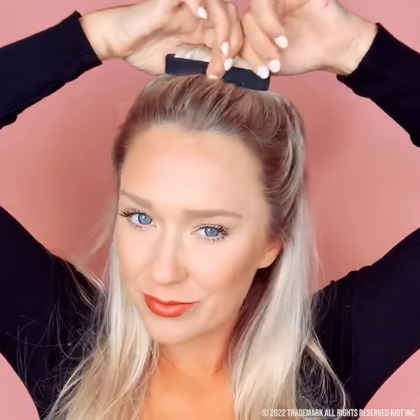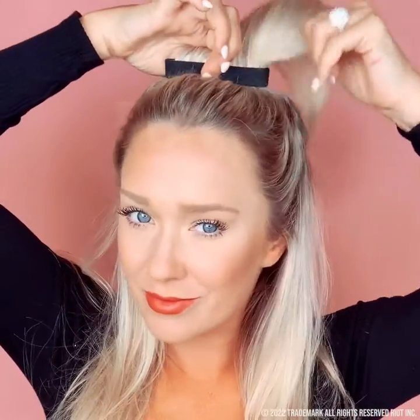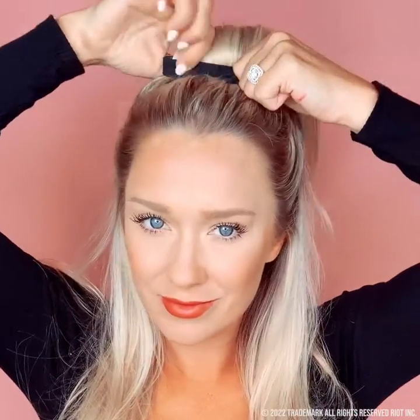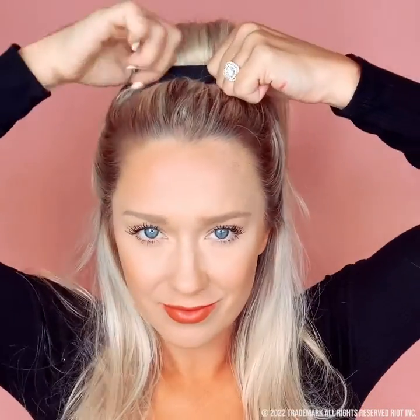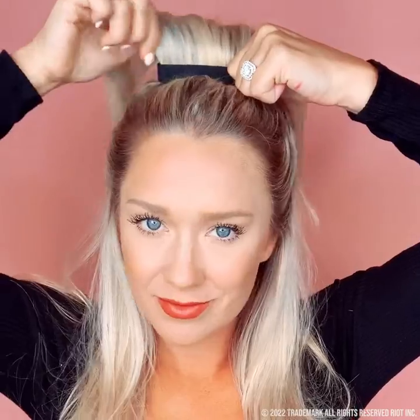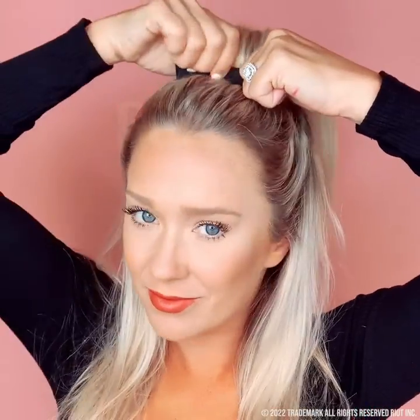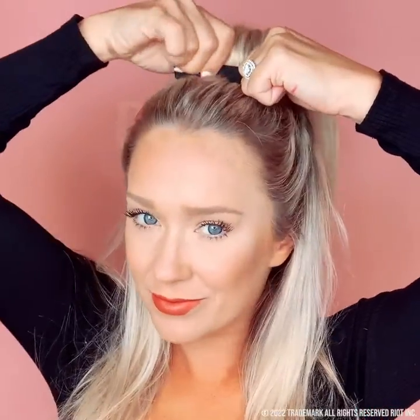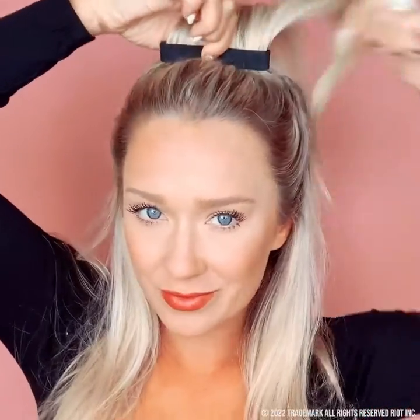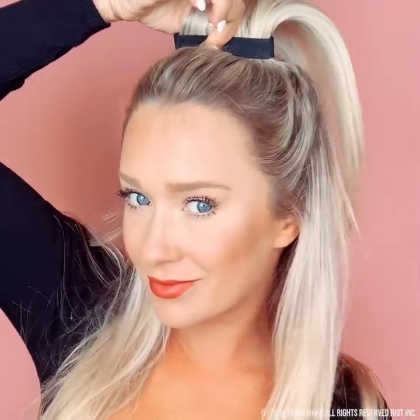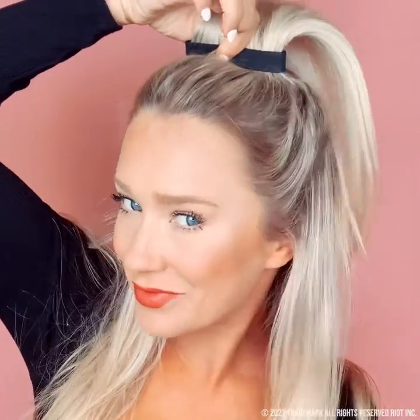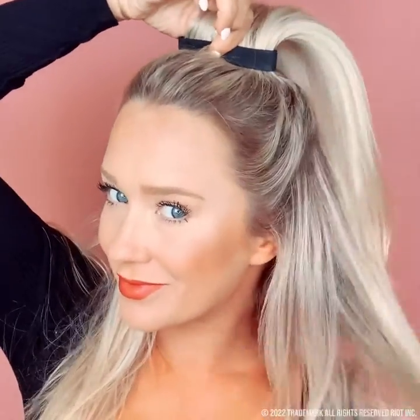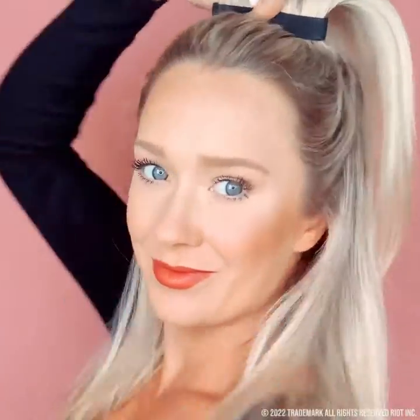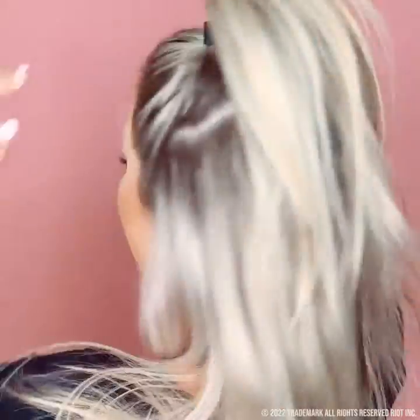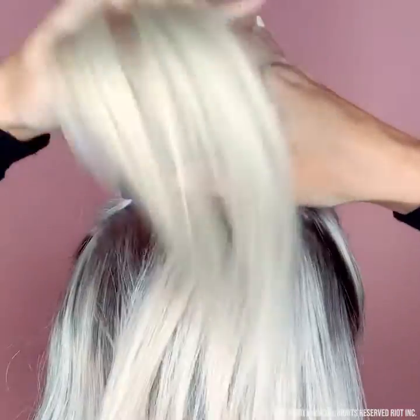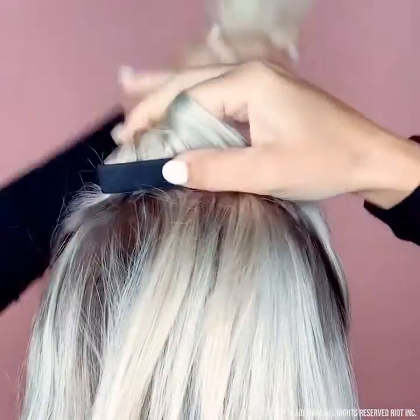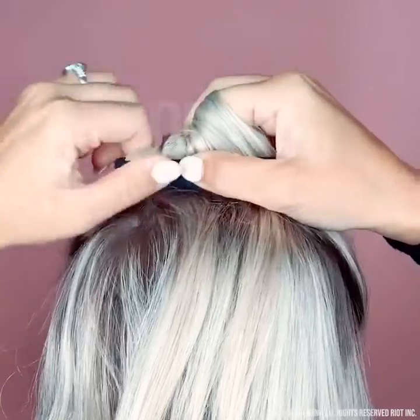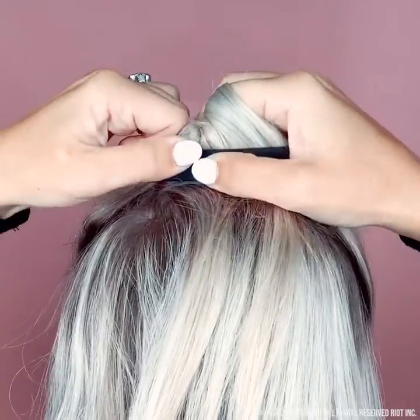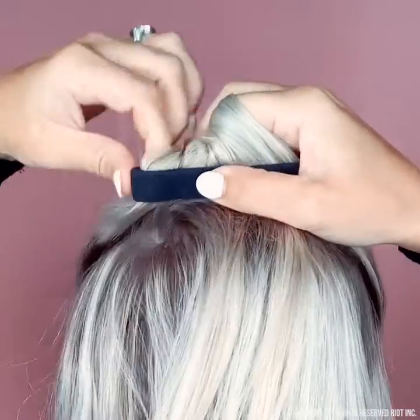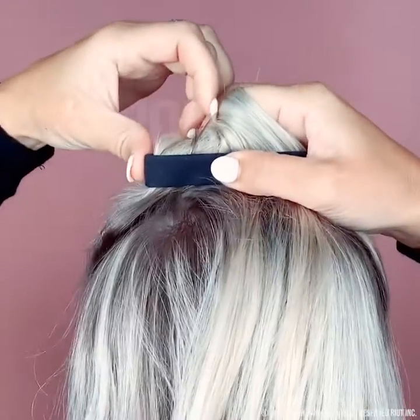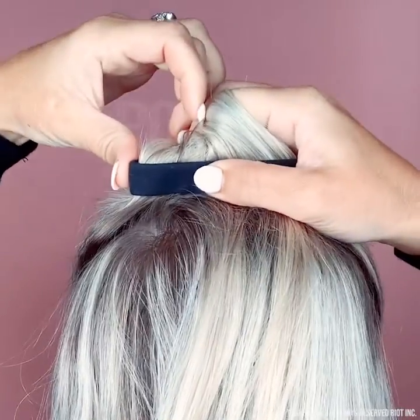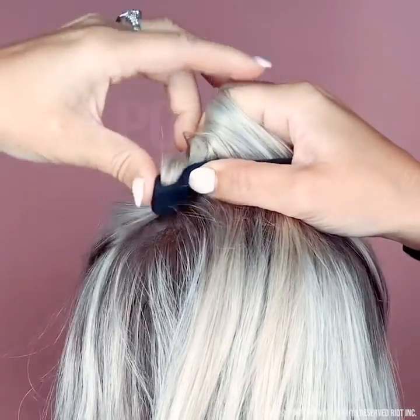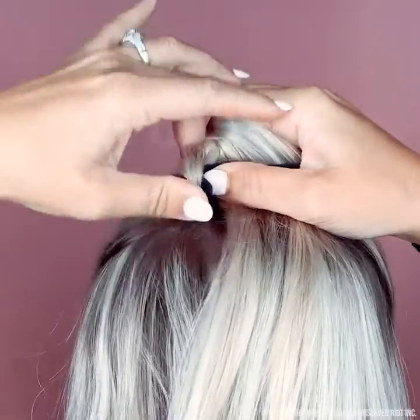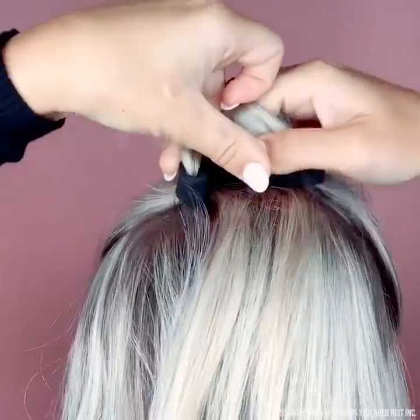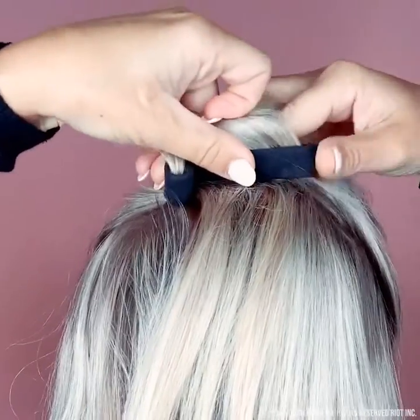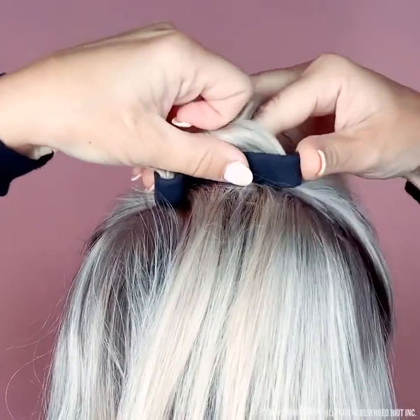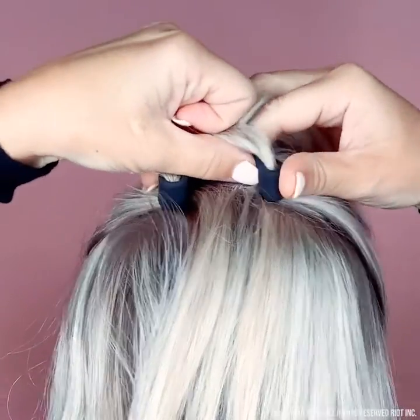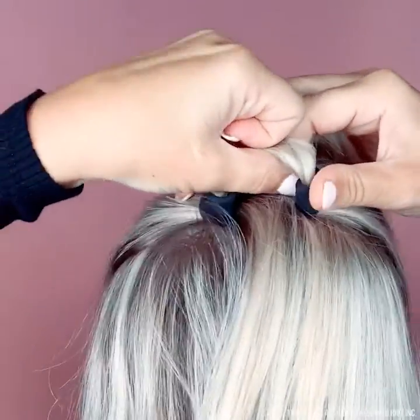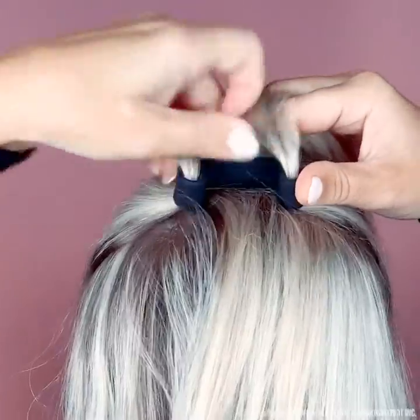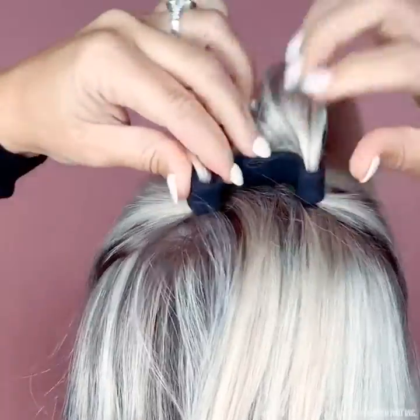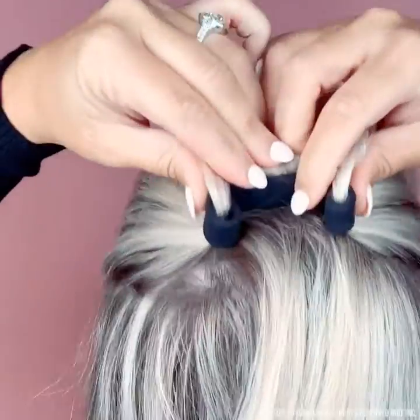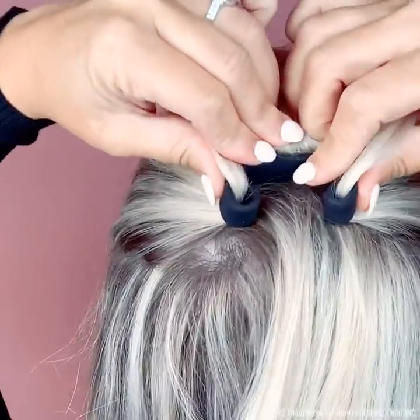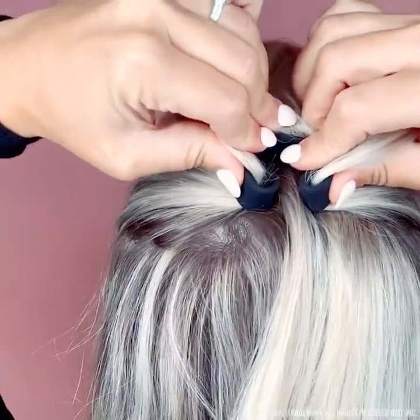Squash it flat. Bend each end separately — one on one end and one on the other. This will secure it. Now give it a small squeeze to tighten.